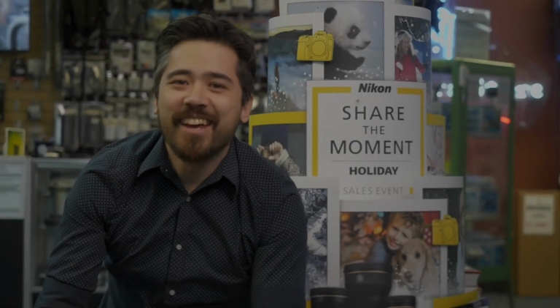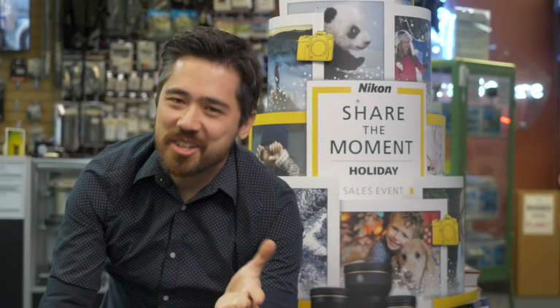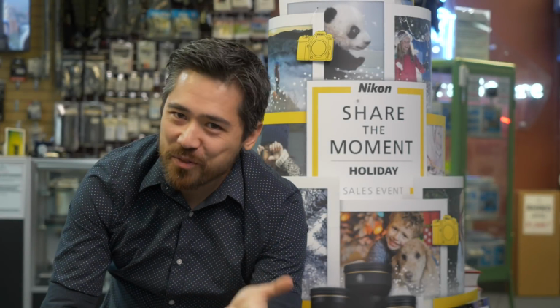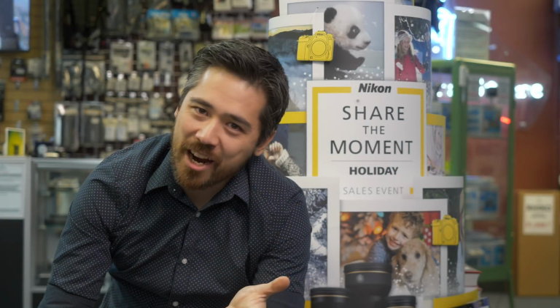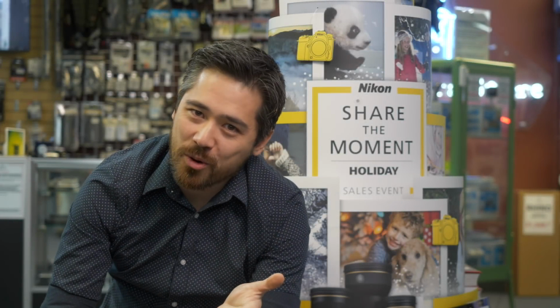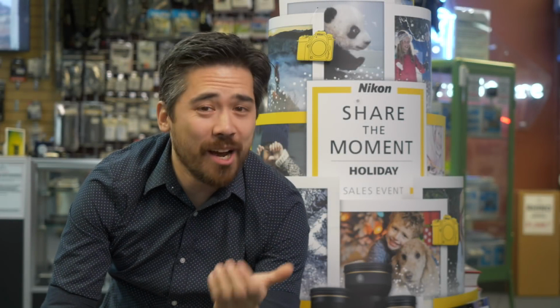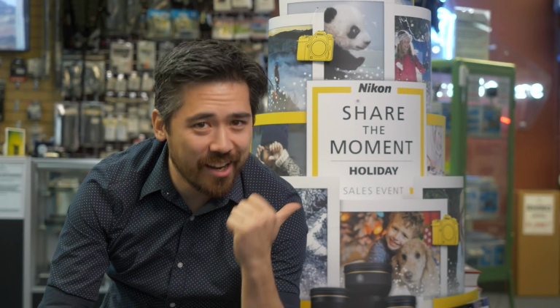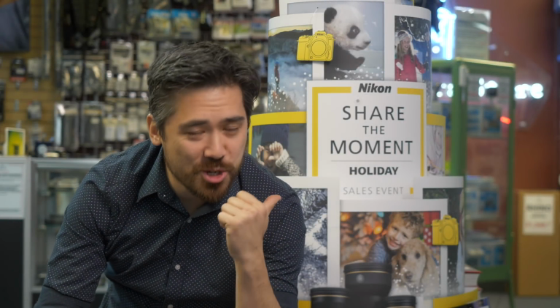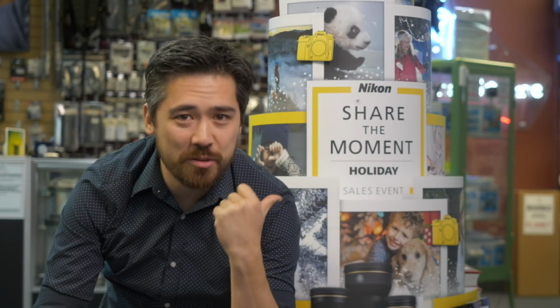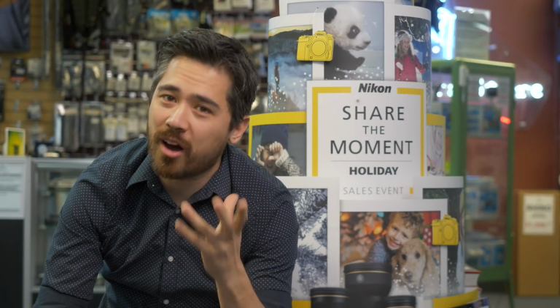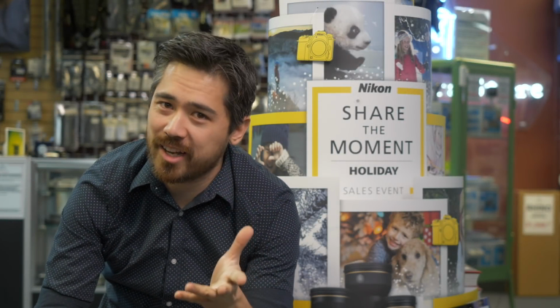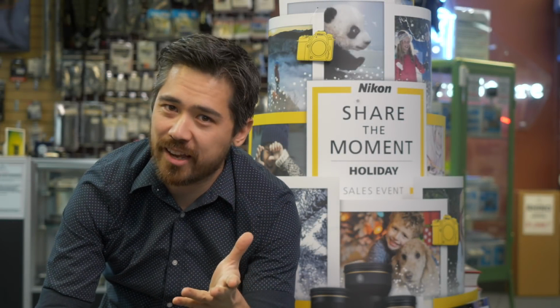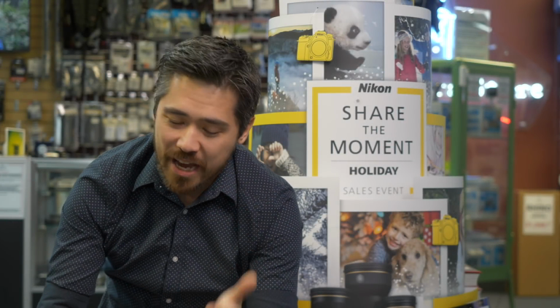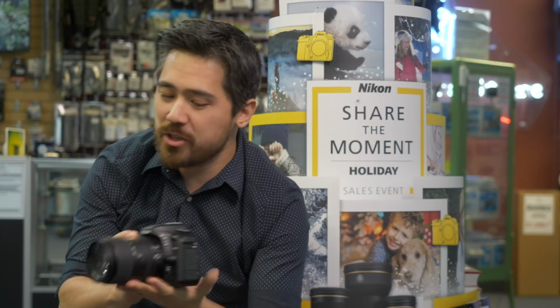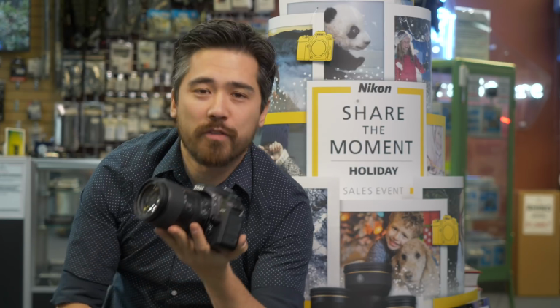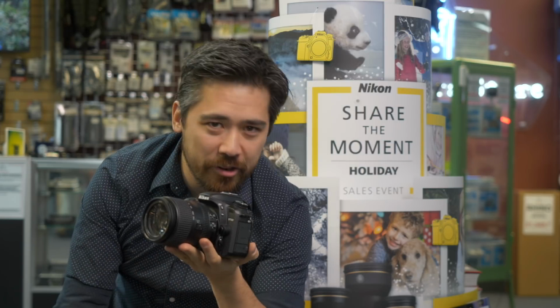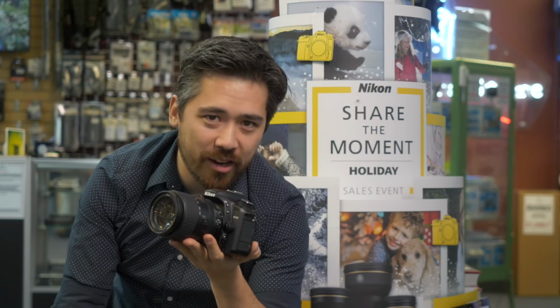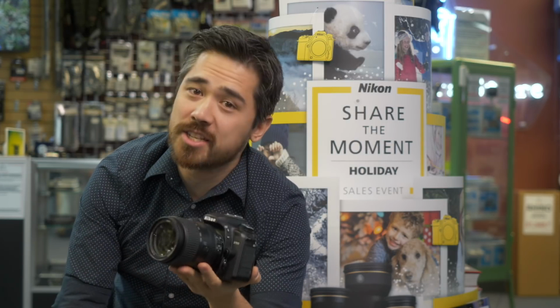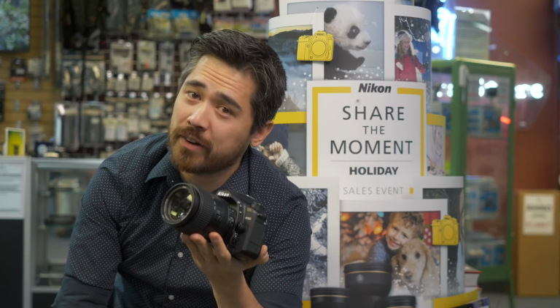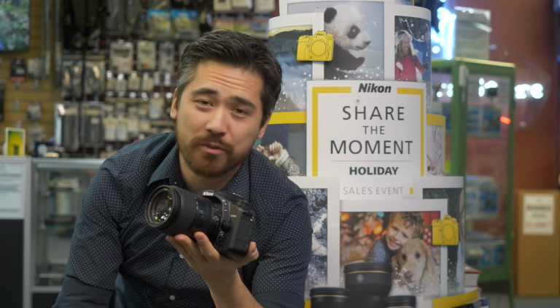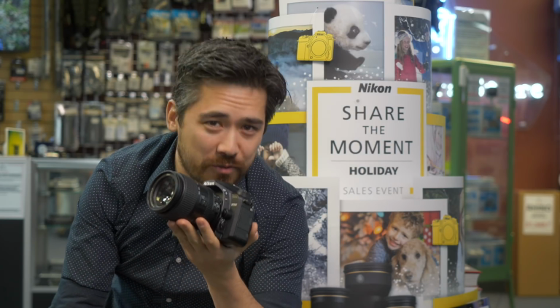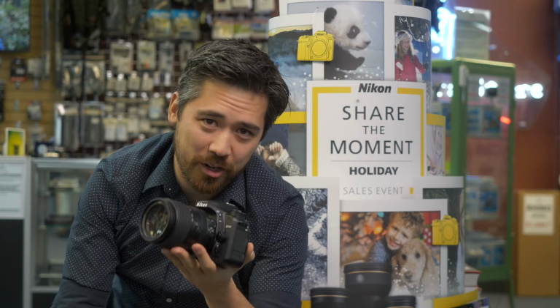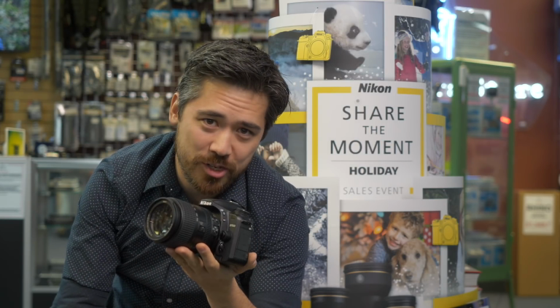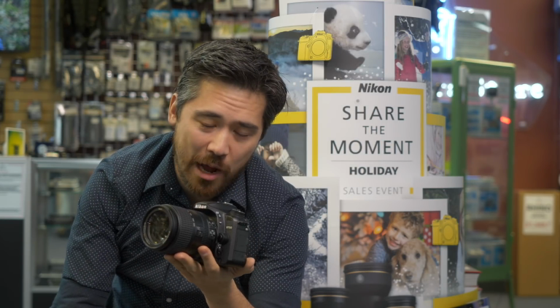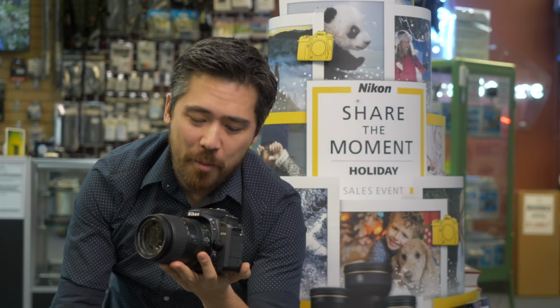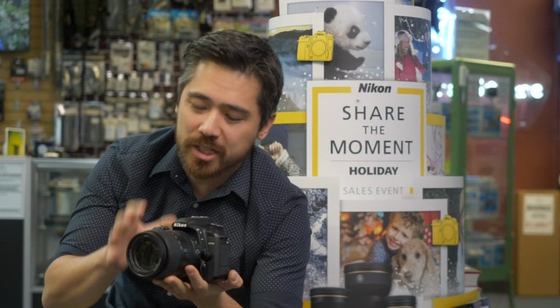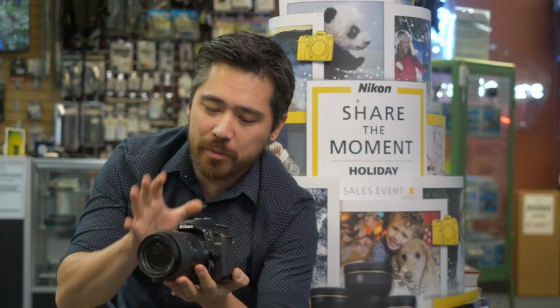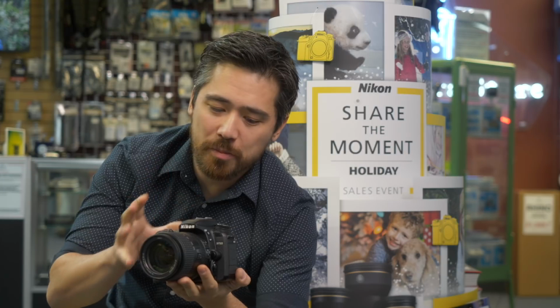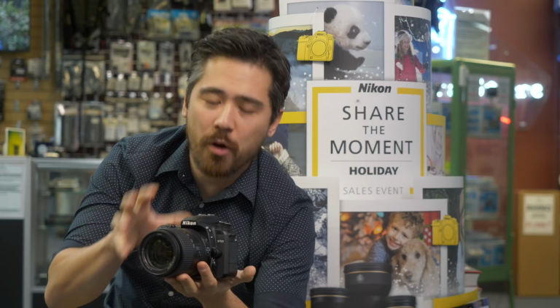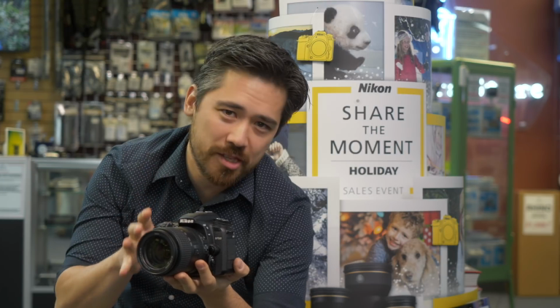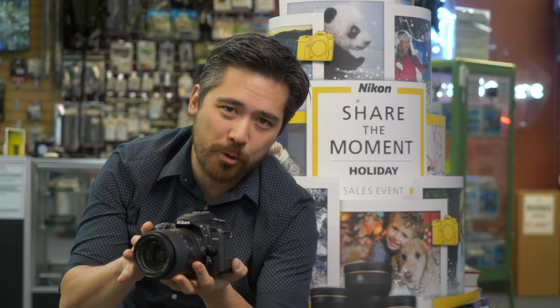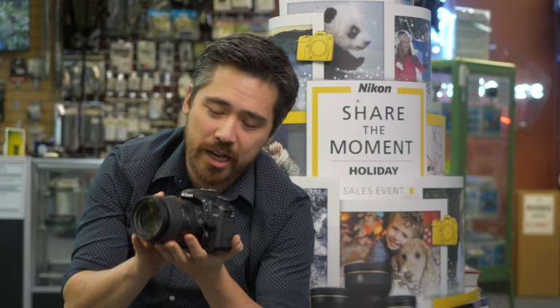Hey, it's Chris Nichols here from The Camera Store, and right now it's Nikon's Share of the Moment holiday sale — and that means you can get yourself a brand new Nikon D7500 for a very good price right now. I just want to take some time to talk to you about how amazing this camera really is.